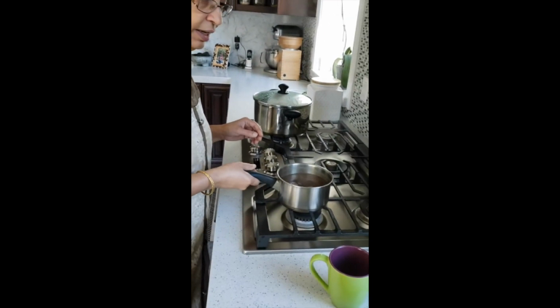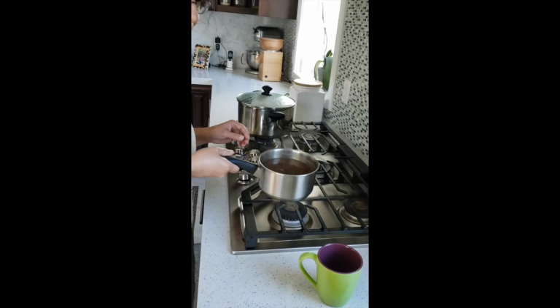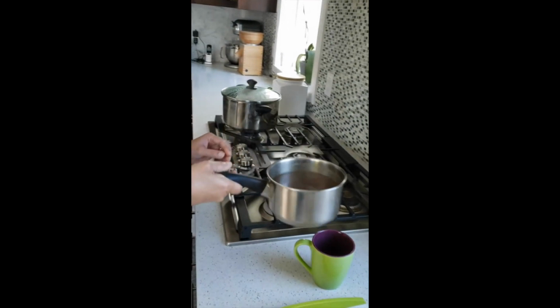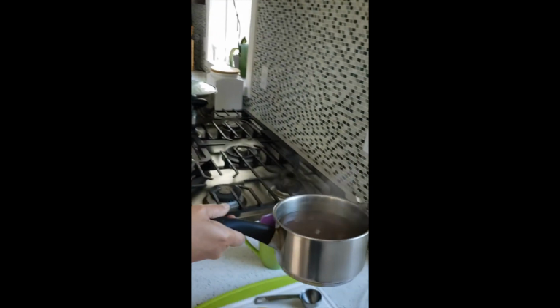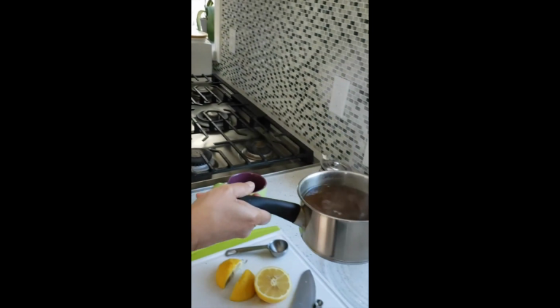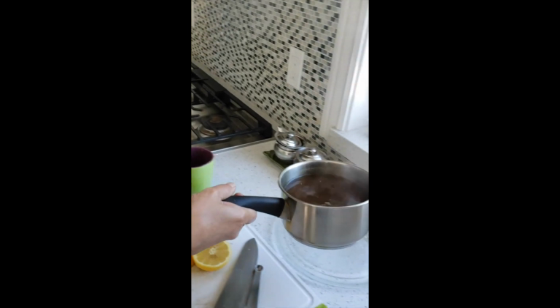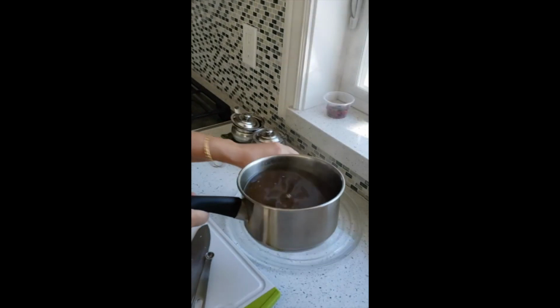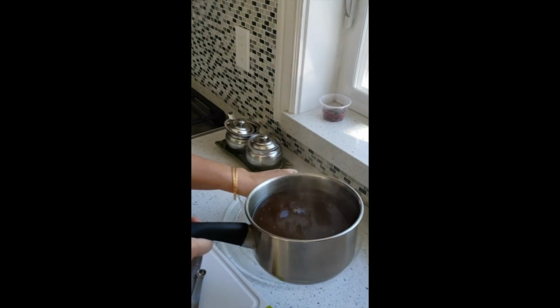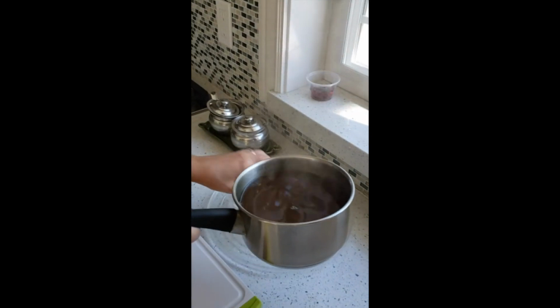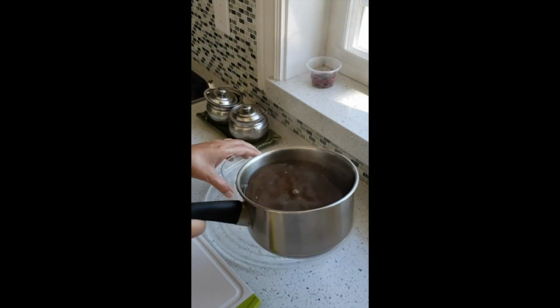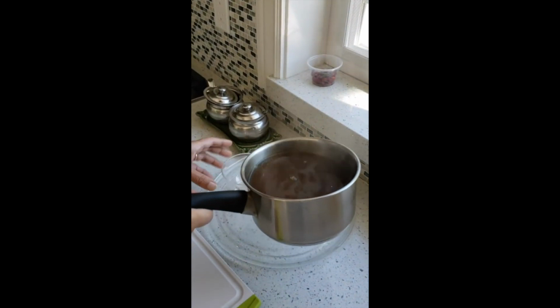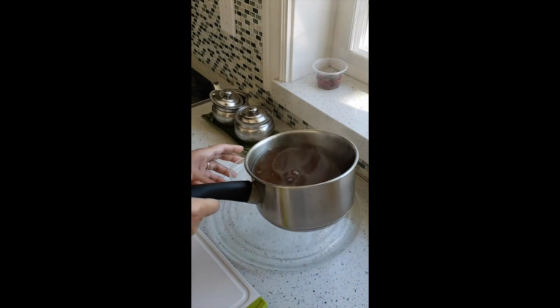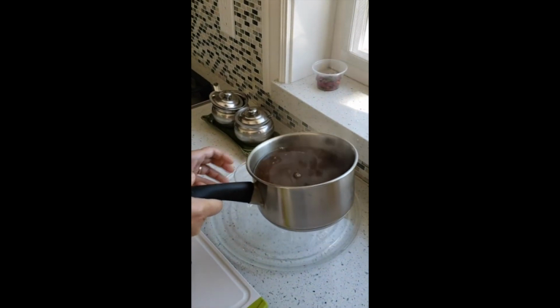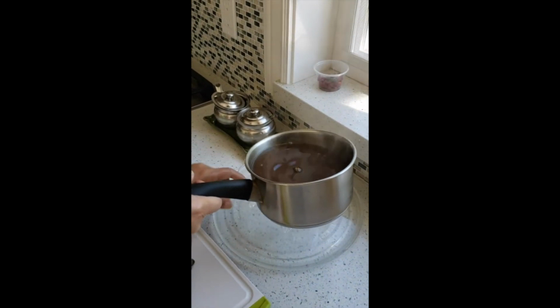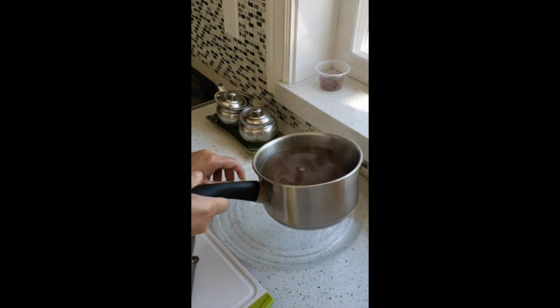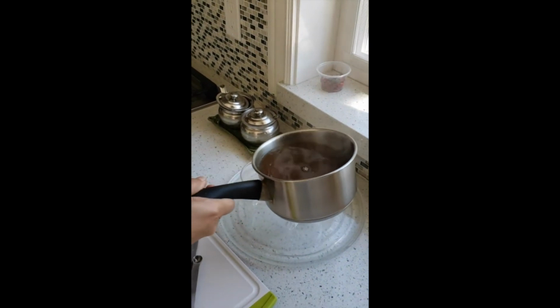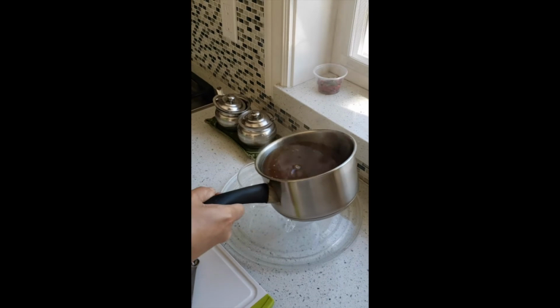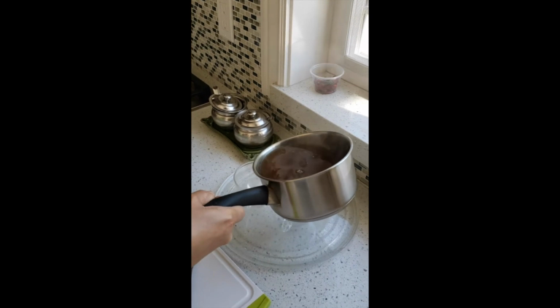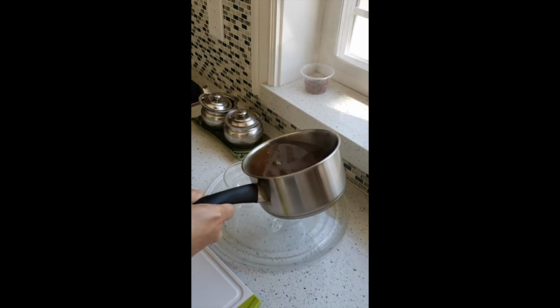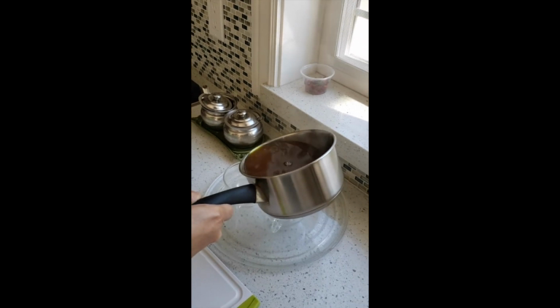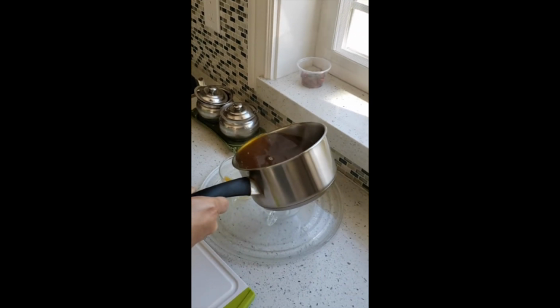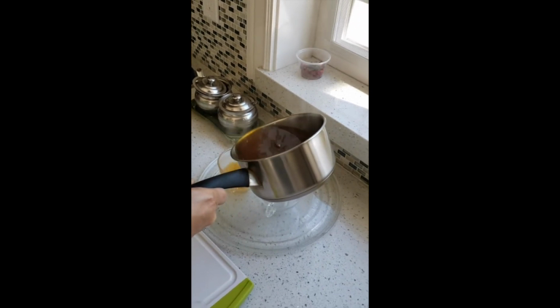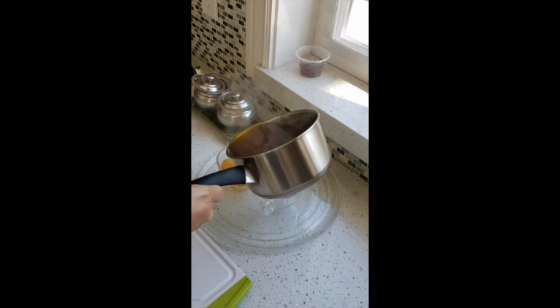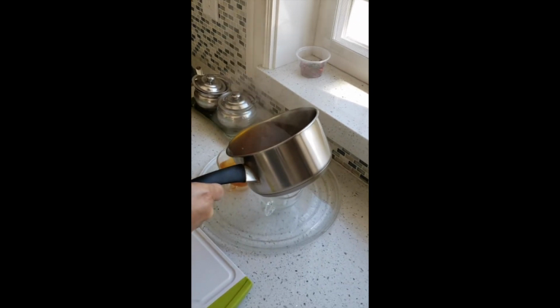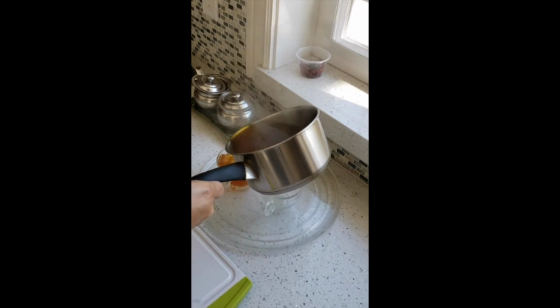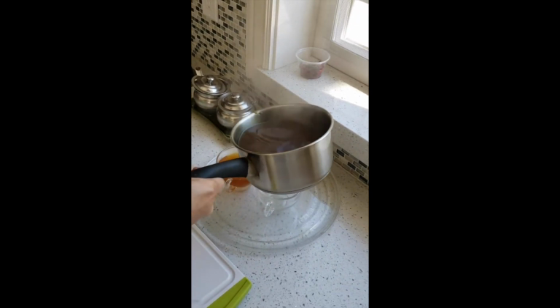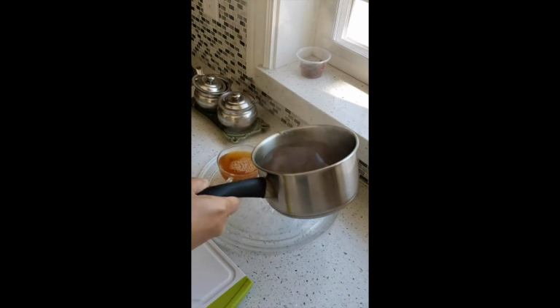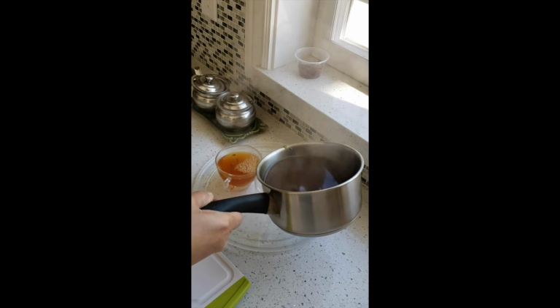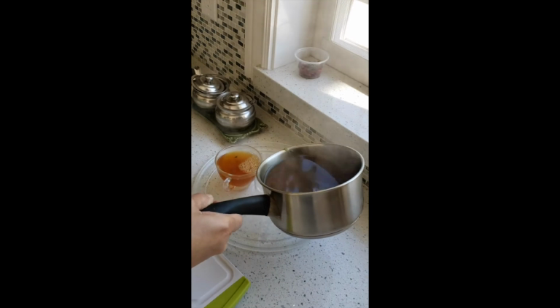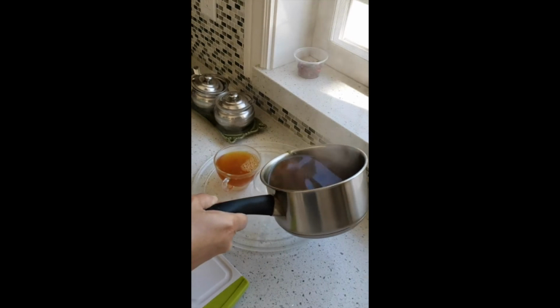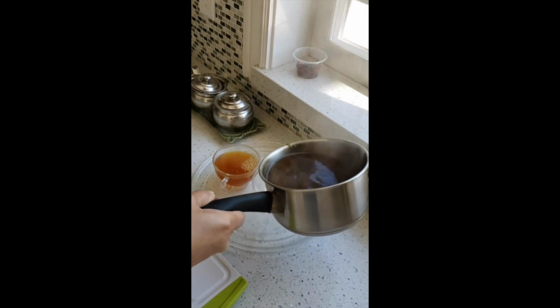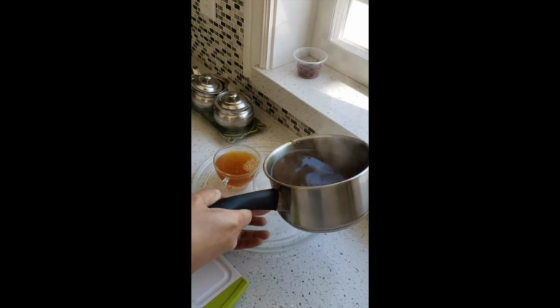Be careful about your counters - if you have white countertops, make sure you don't spill any tea over there because it has turmeric and it does stain on your clothes or your counter.